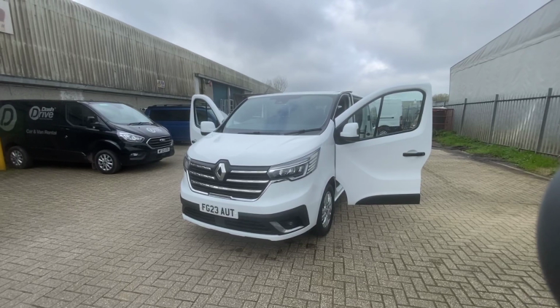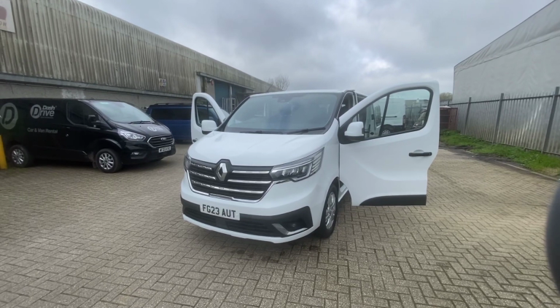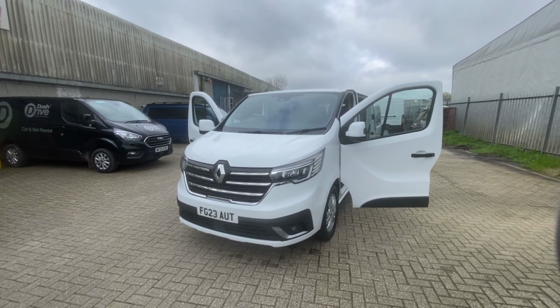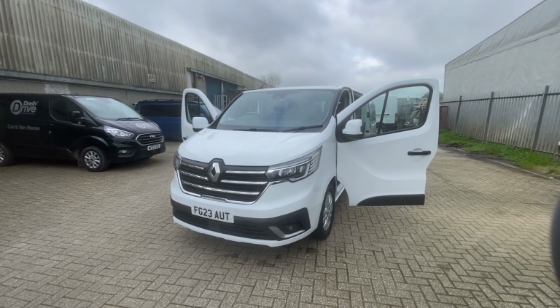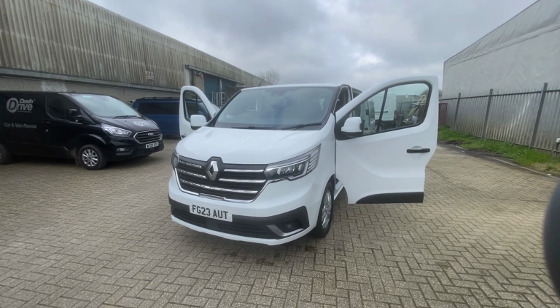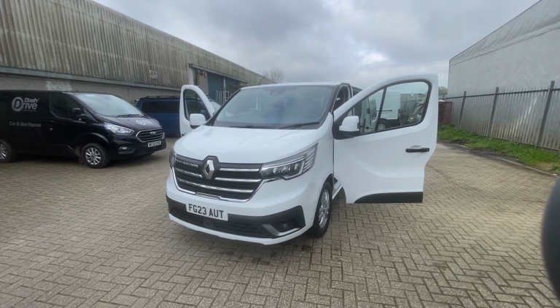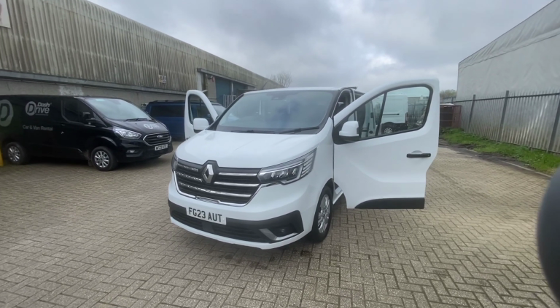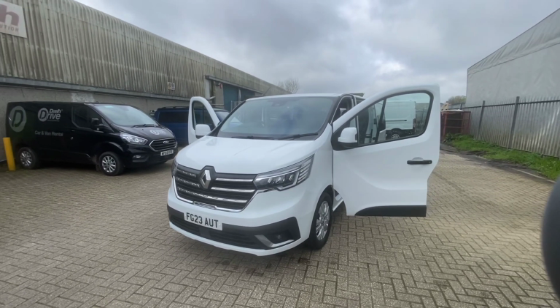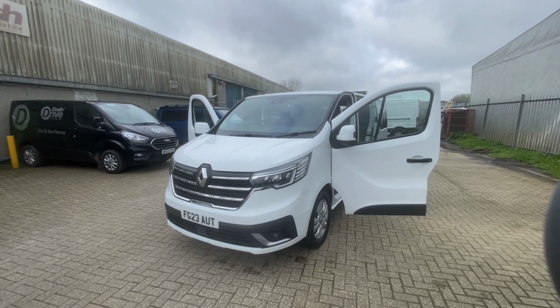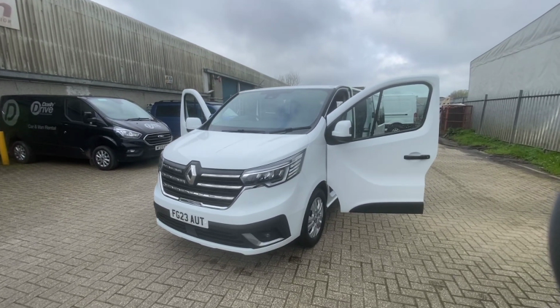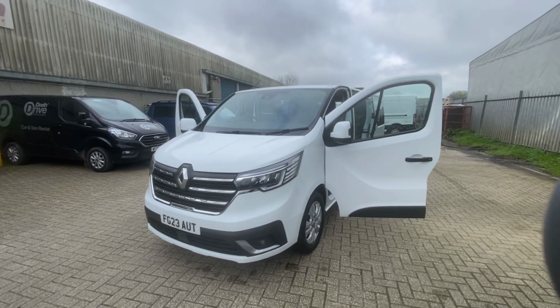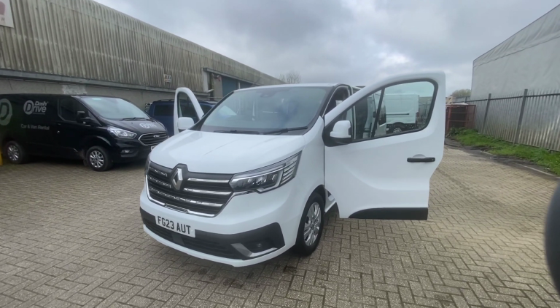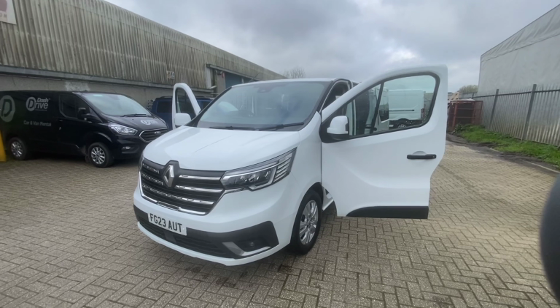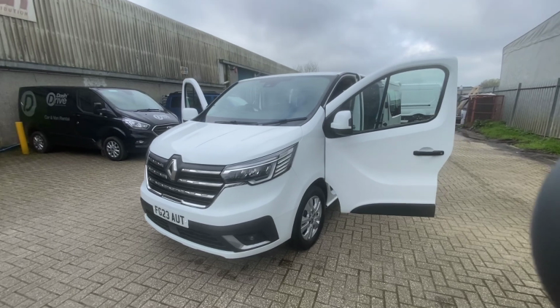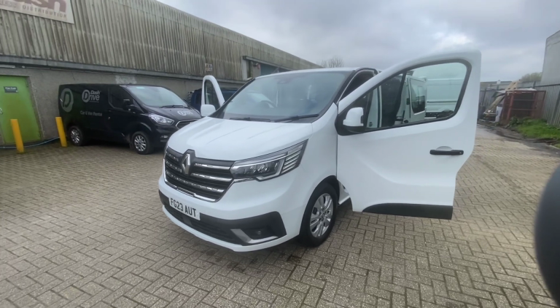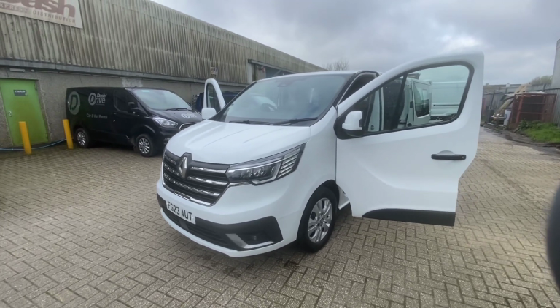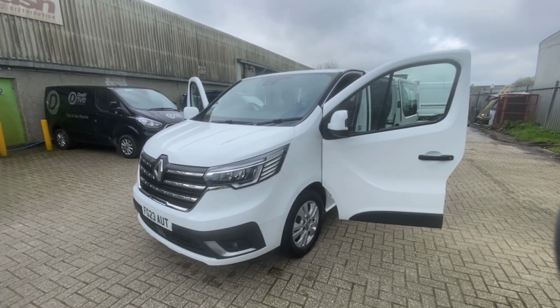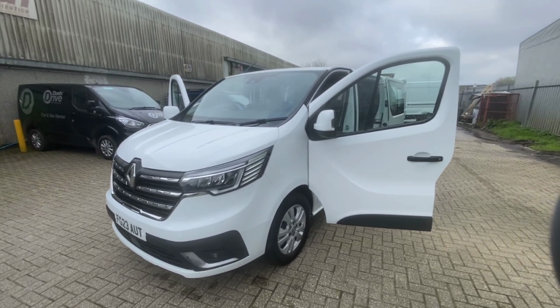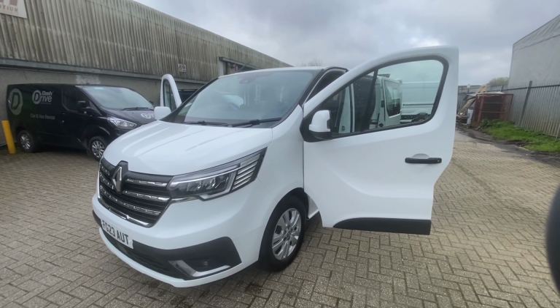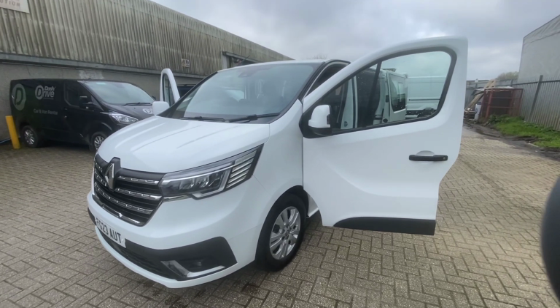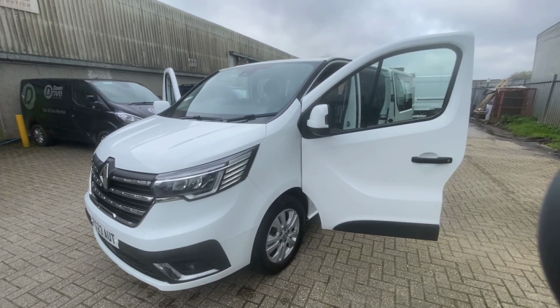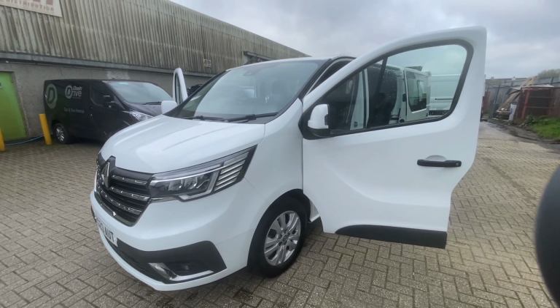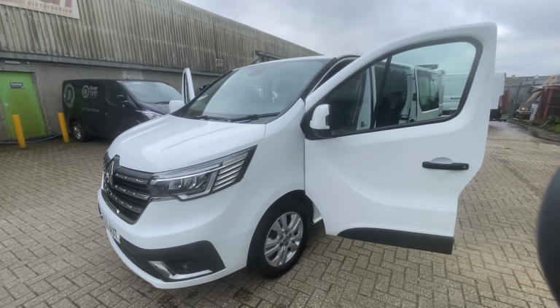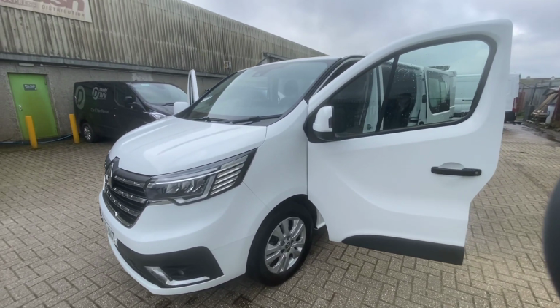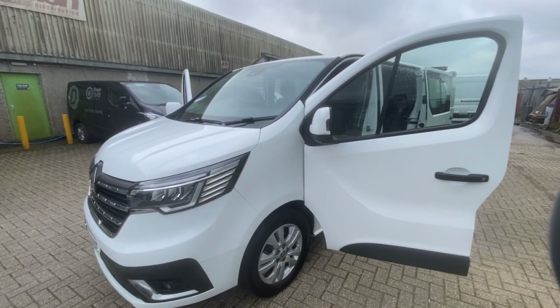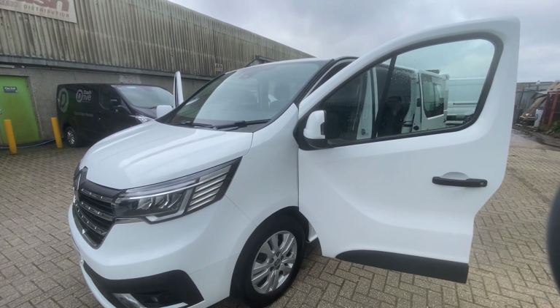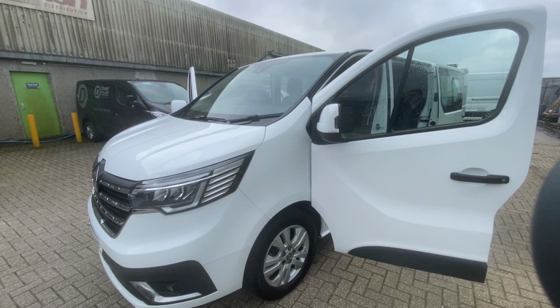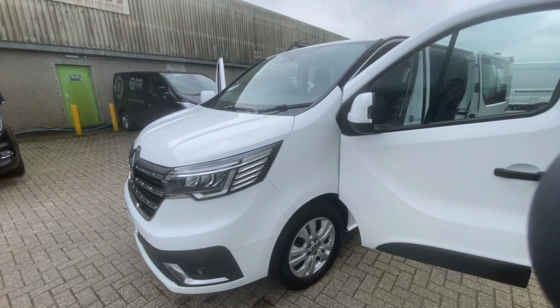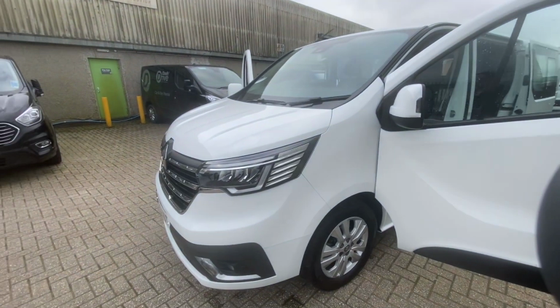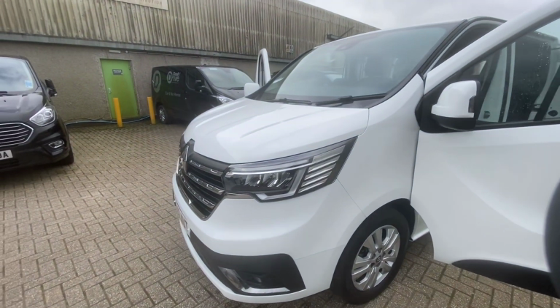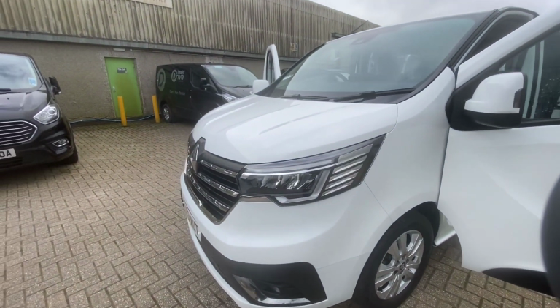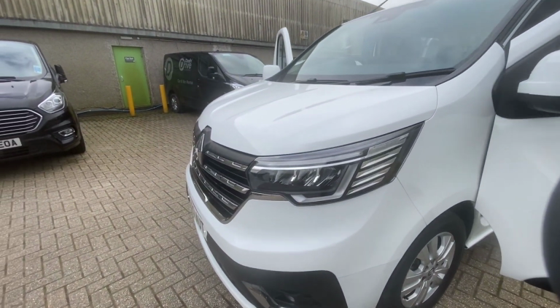Hello, welcome to Dash Van Sales. My name is Adam. Today I have for you this 2023 Renault Trafic. This is an LL30 long wheelbase sport crew van — a very nice bit of kit — and this is a facelift model.